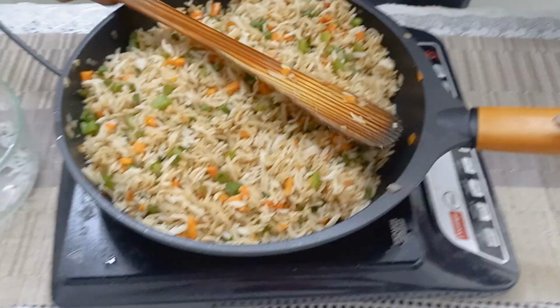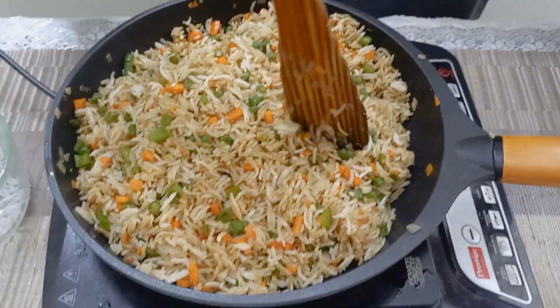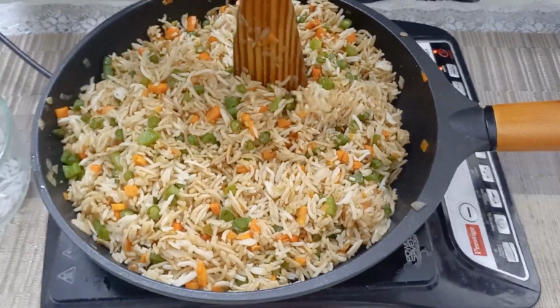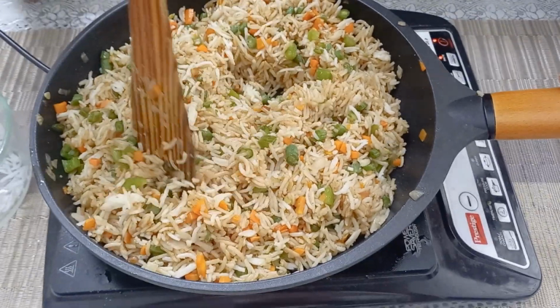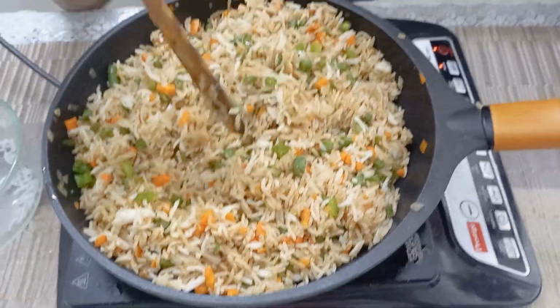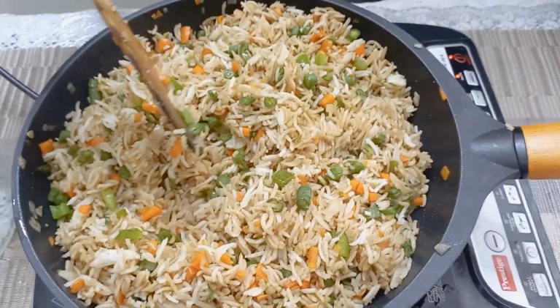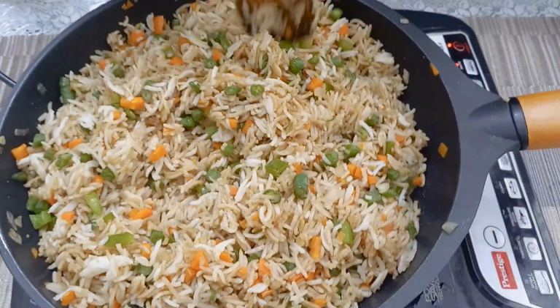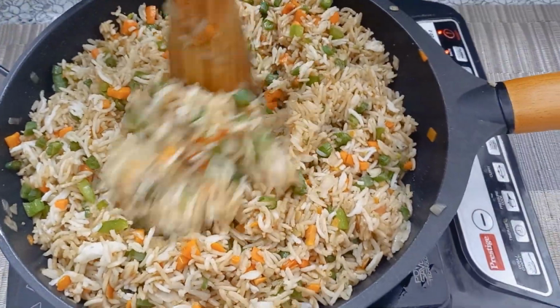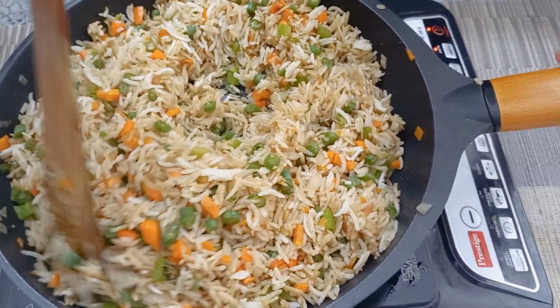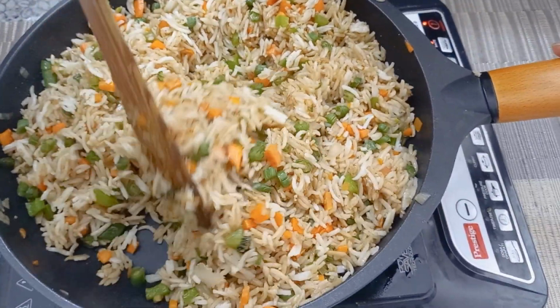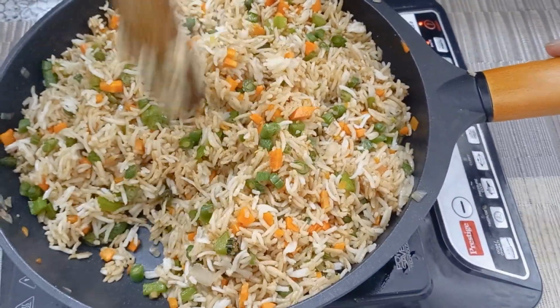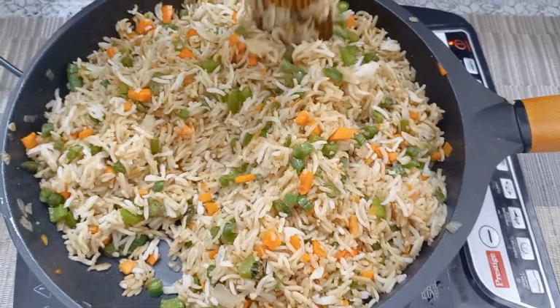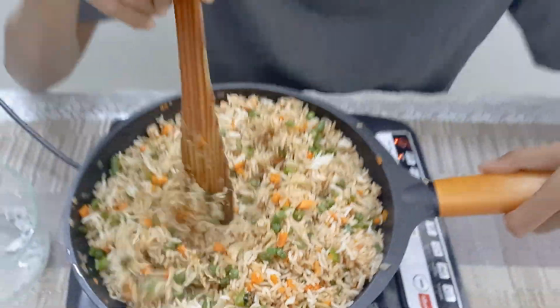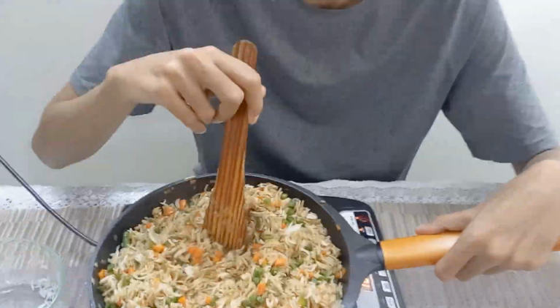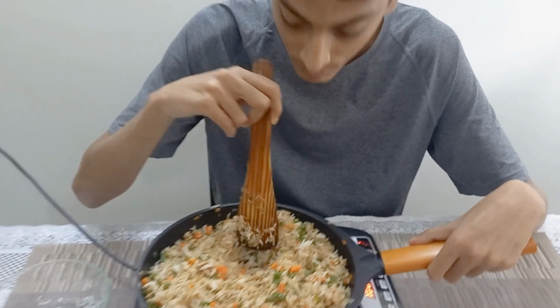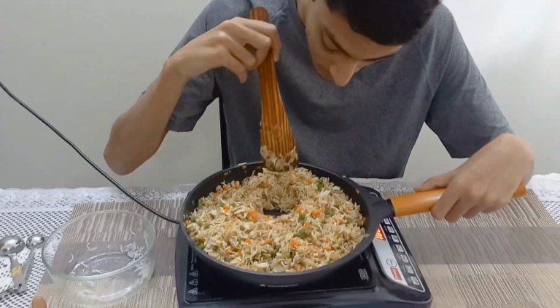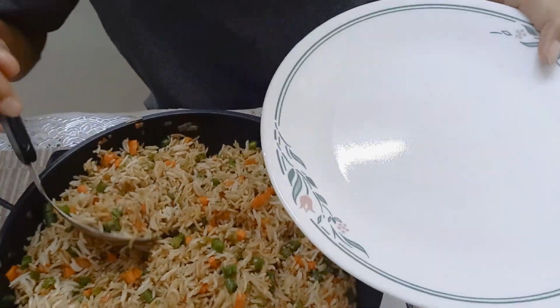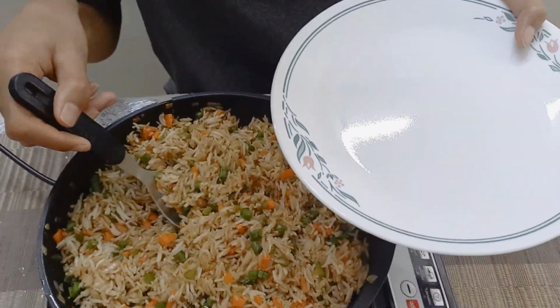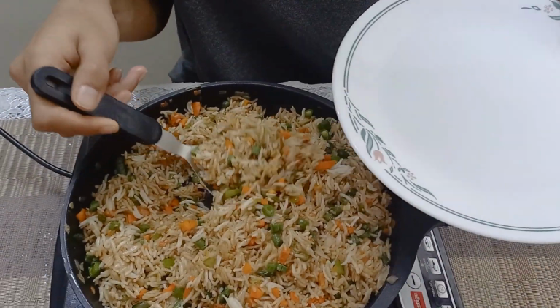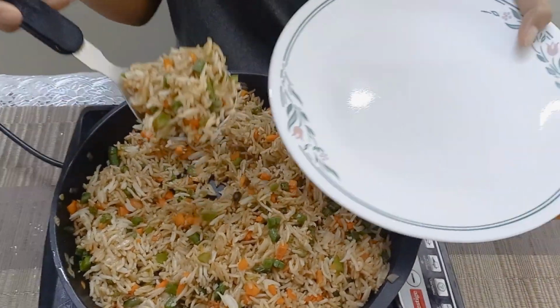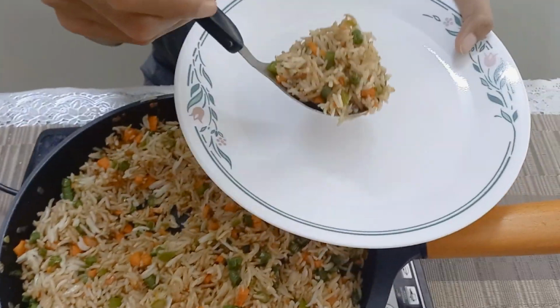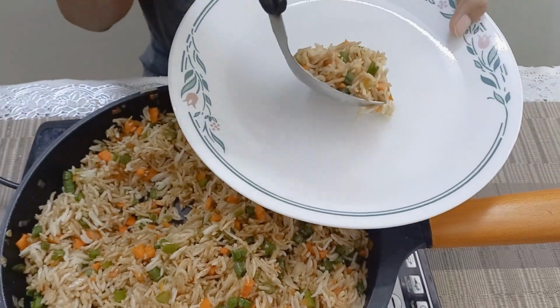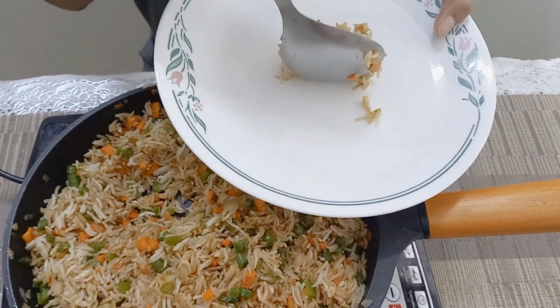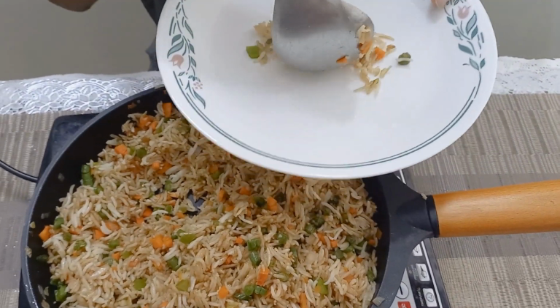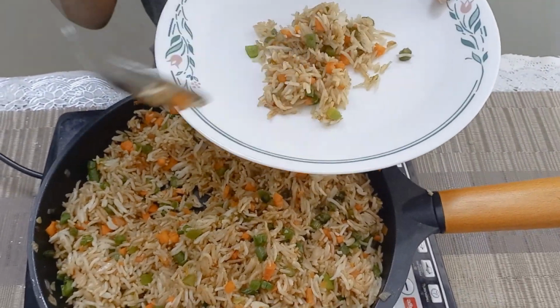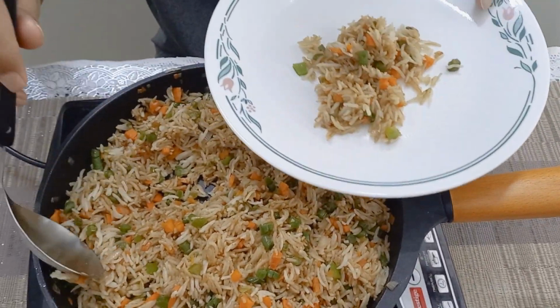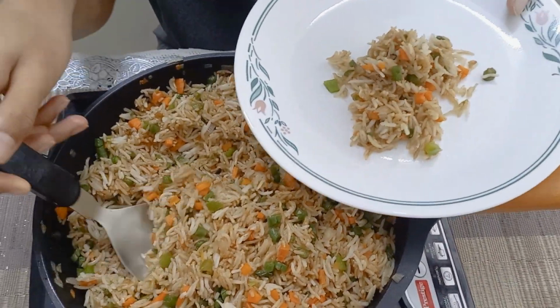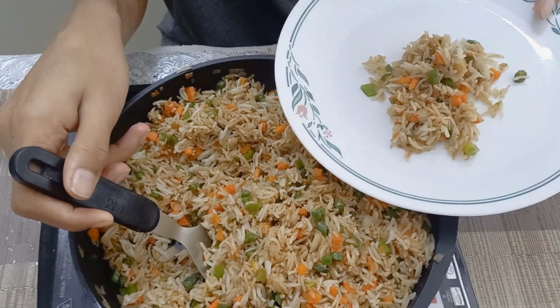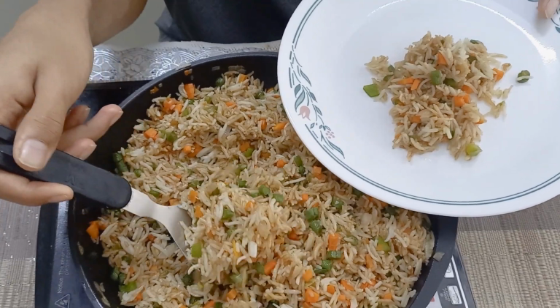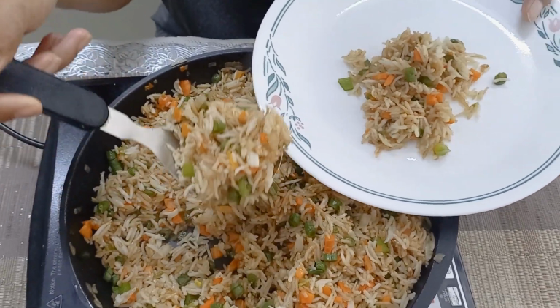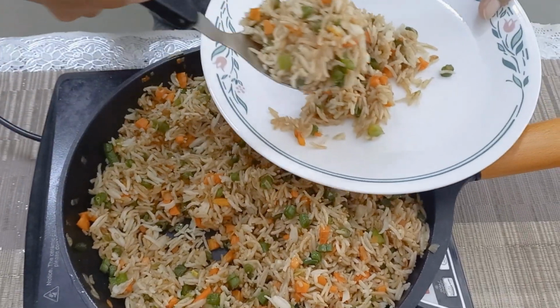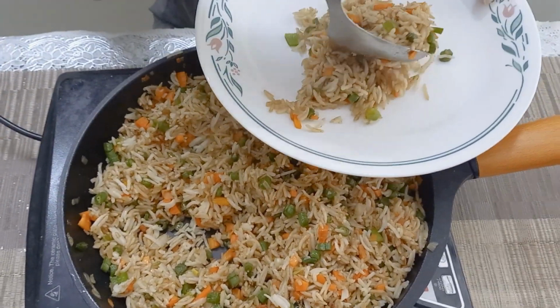Add chili sauce if you like it spicy. Give it a good mix and Chinese fried rice is ready to eat. Please like, share, and subscribe if you liked the video. Thank you for watching.